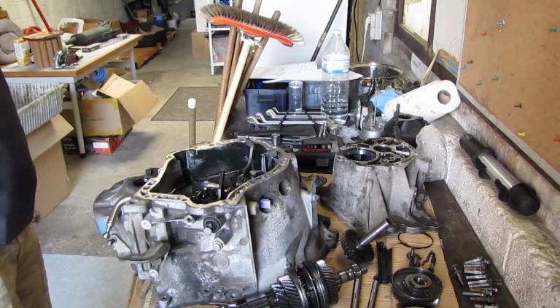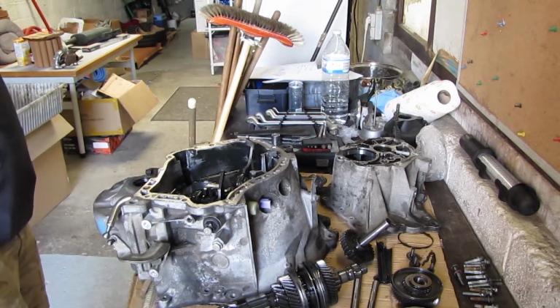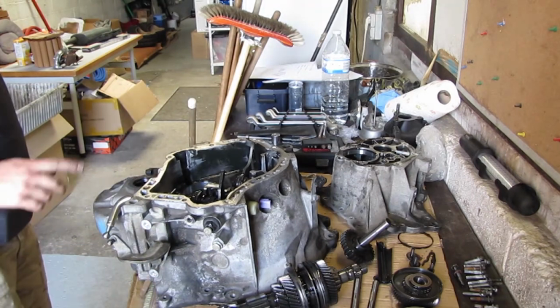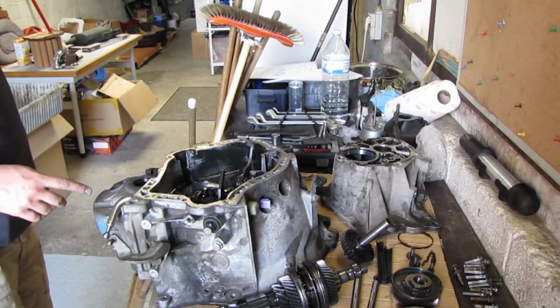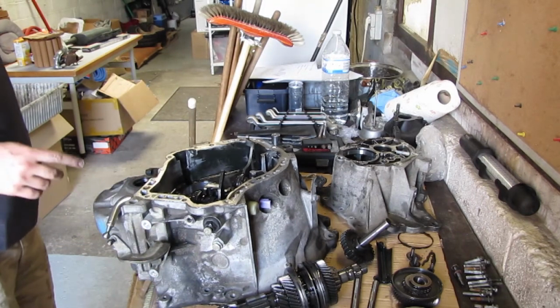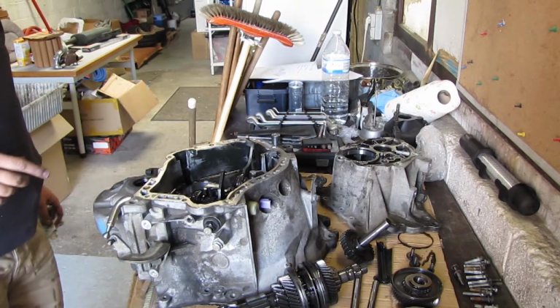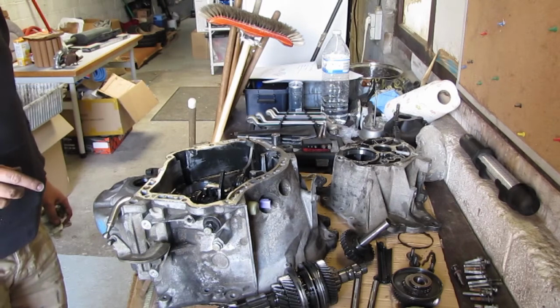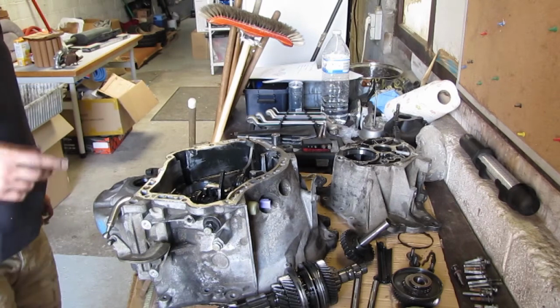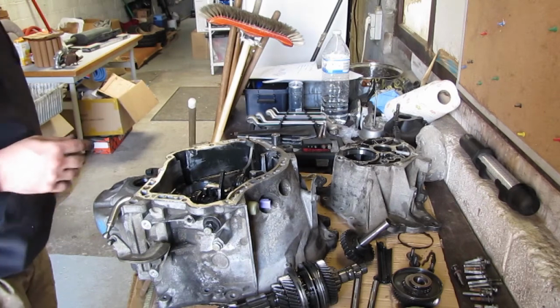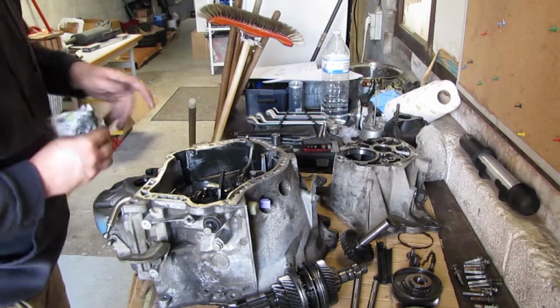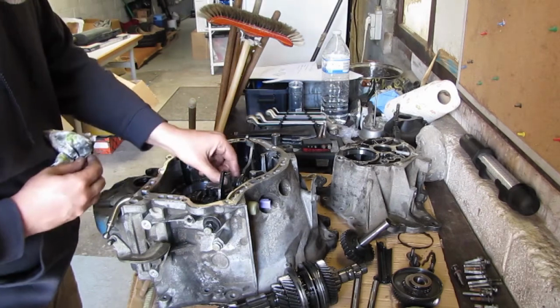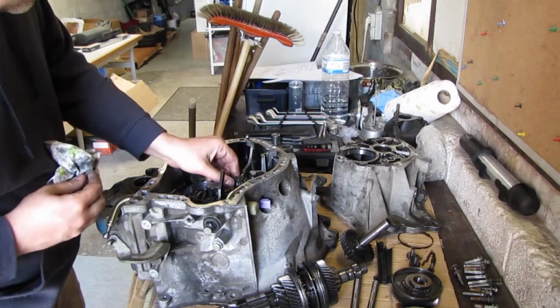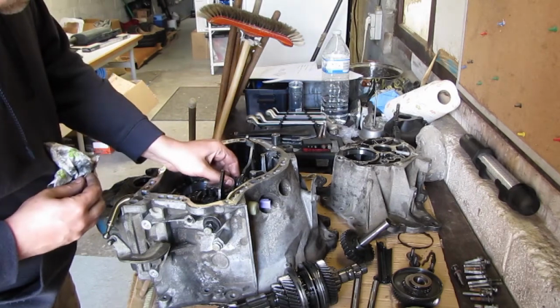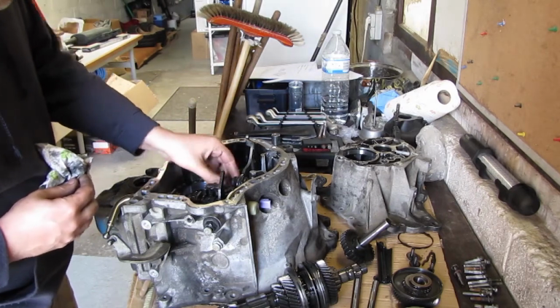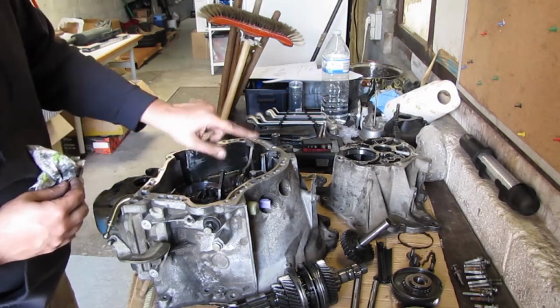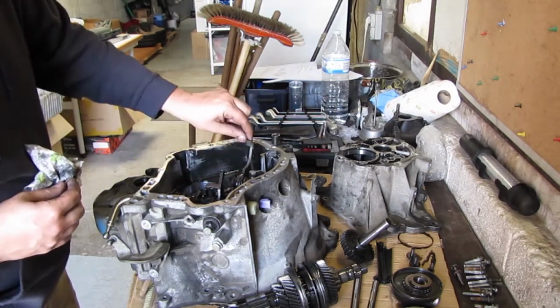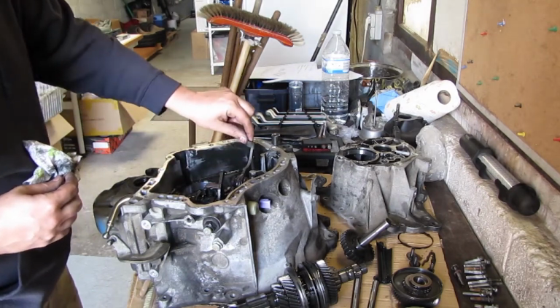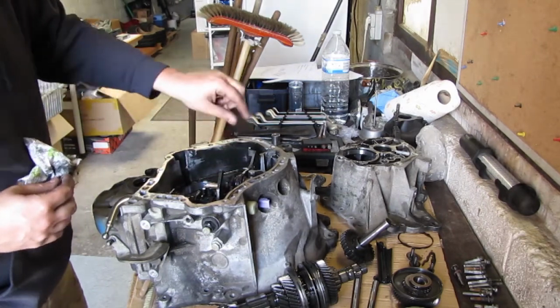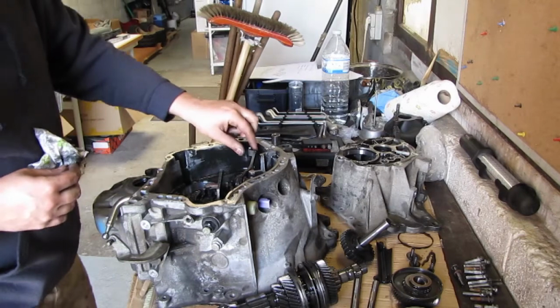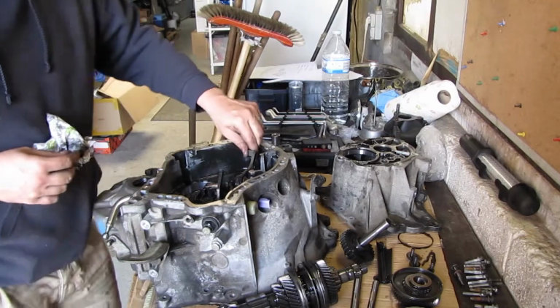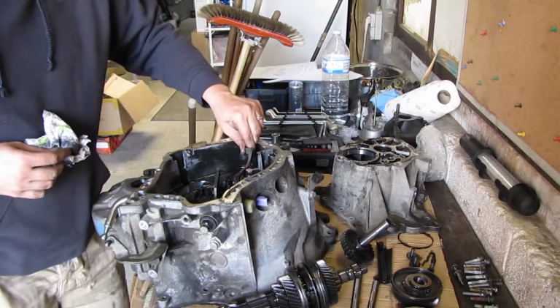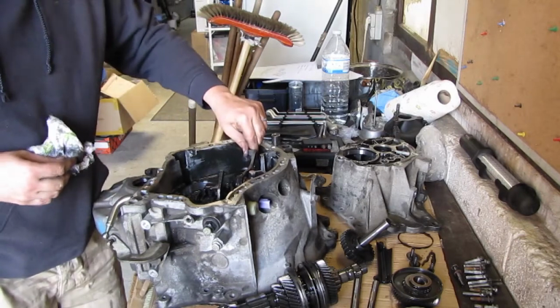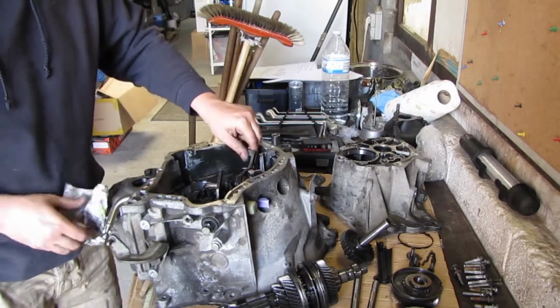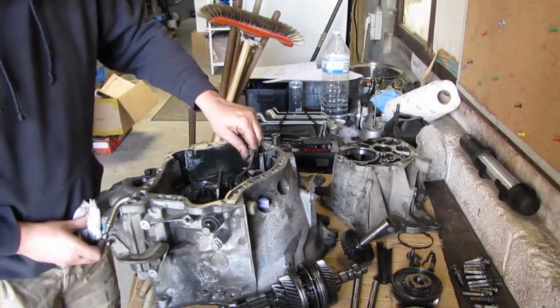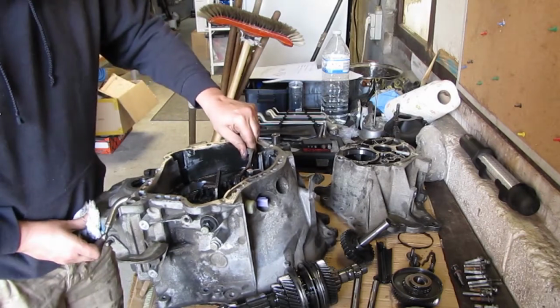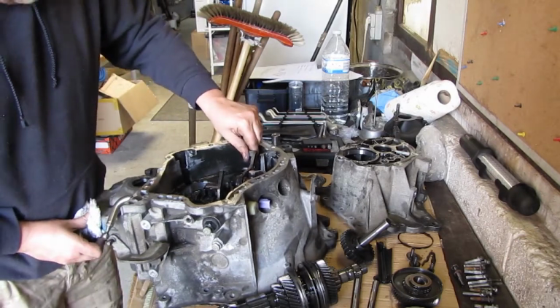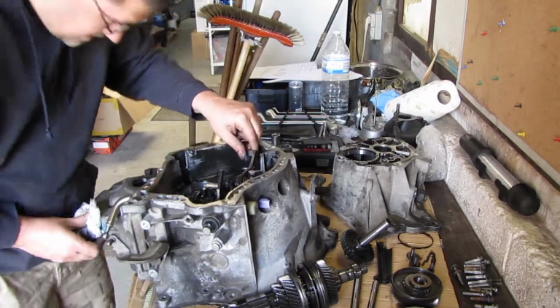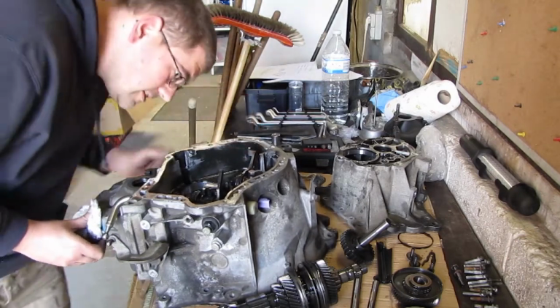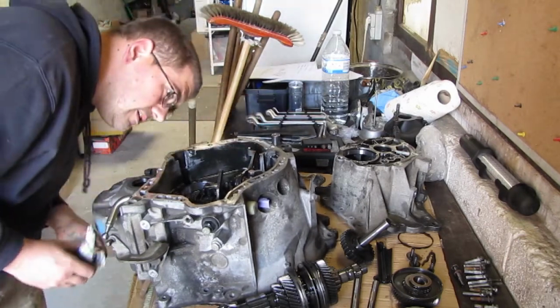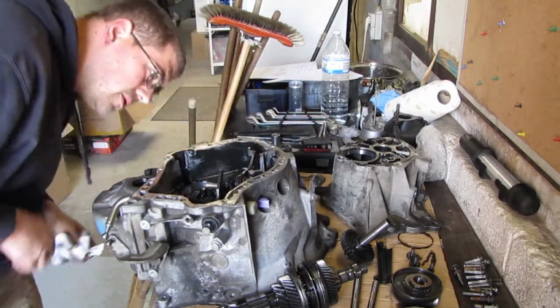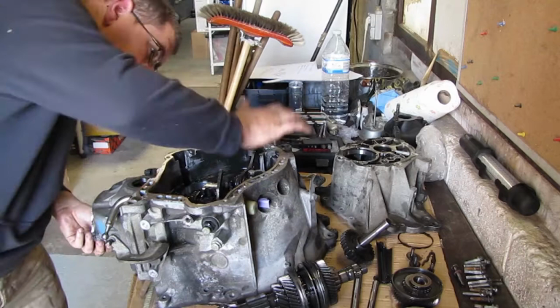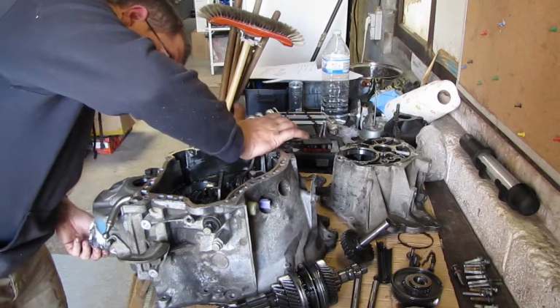So like I said, next up should be the differential, and I want to take this thing out as well, though I don't know if I can.